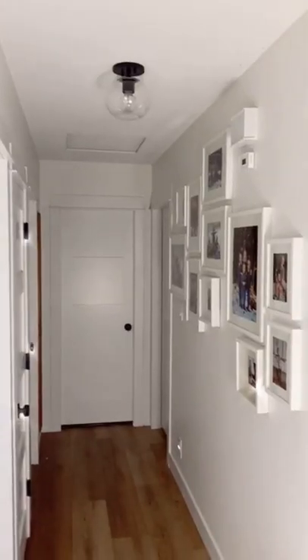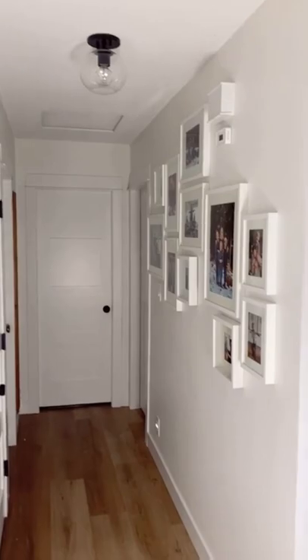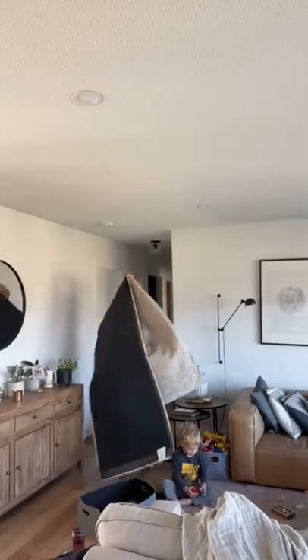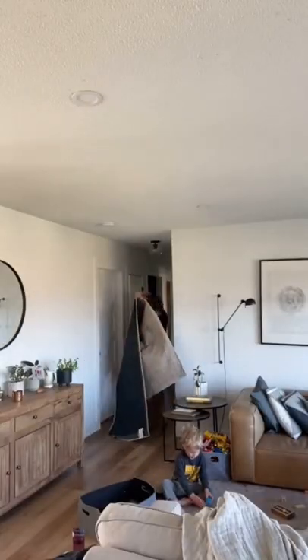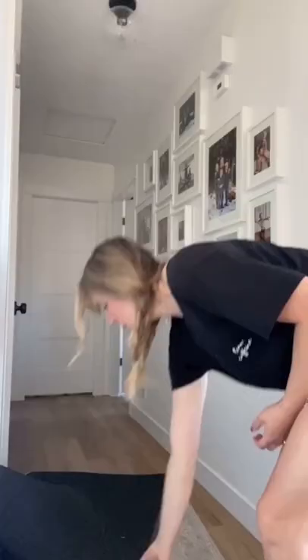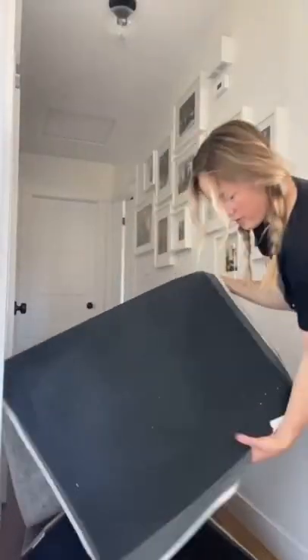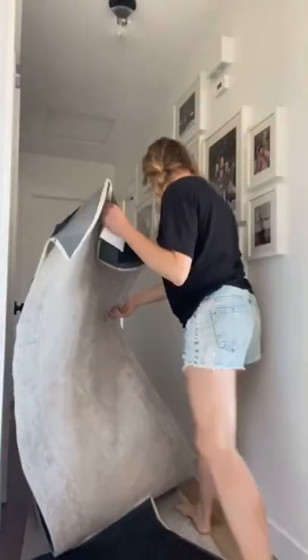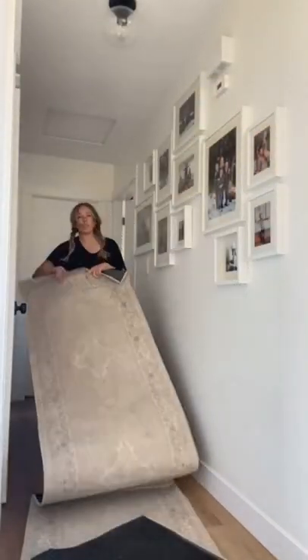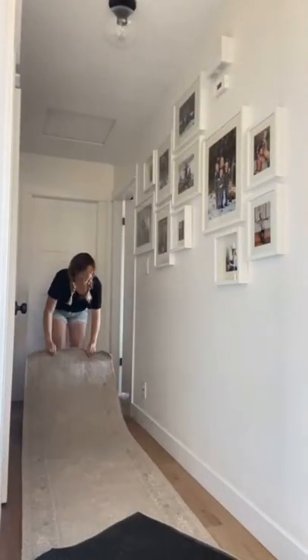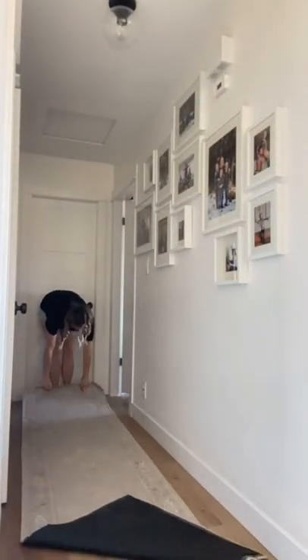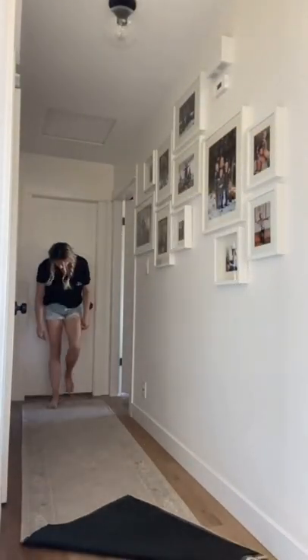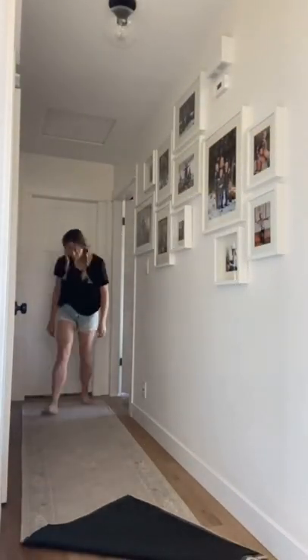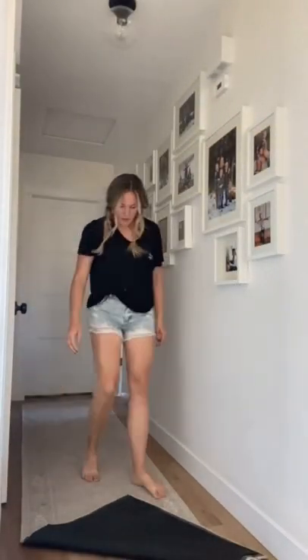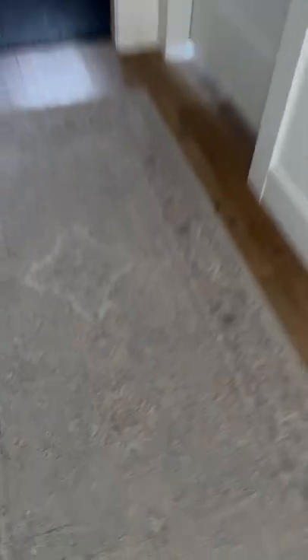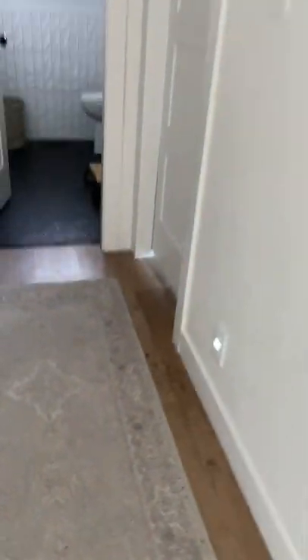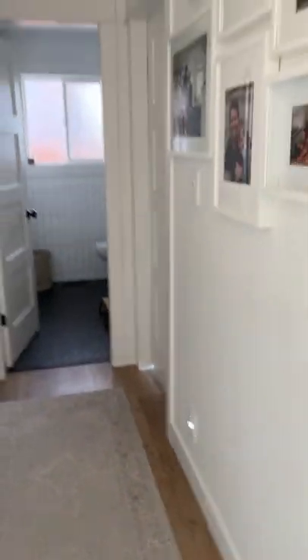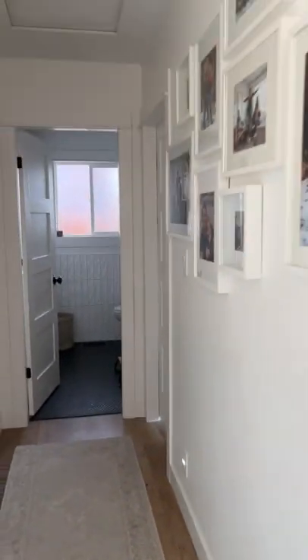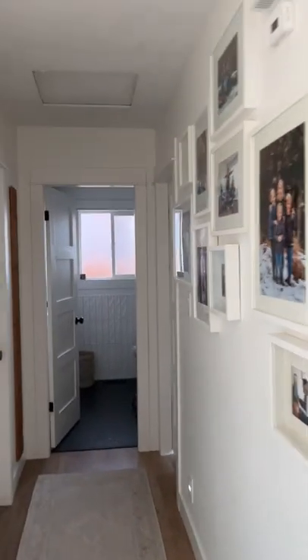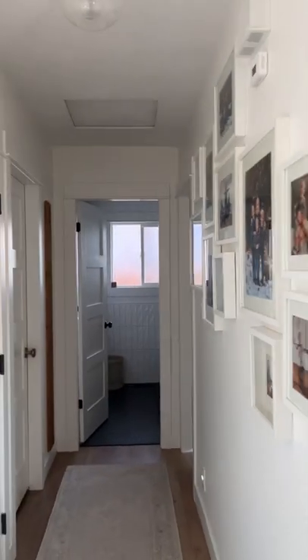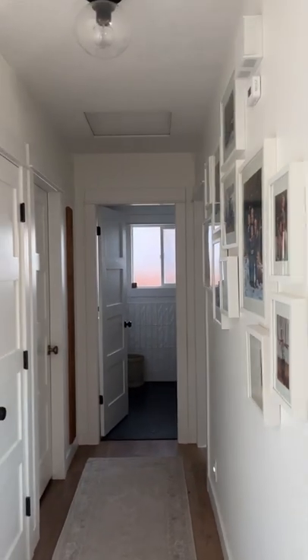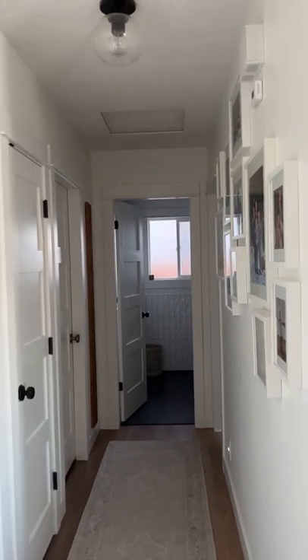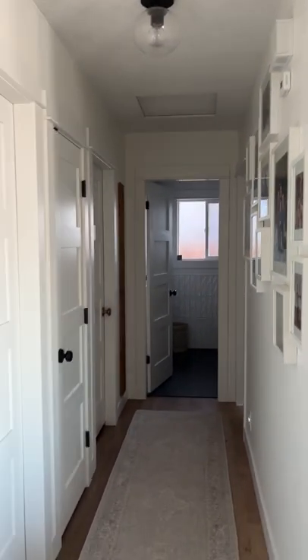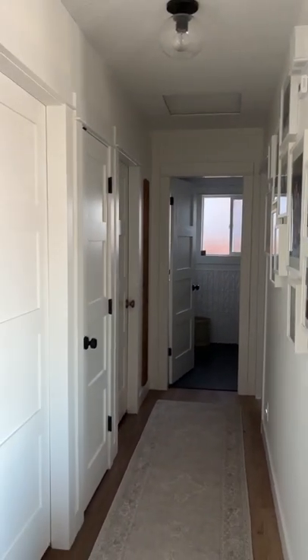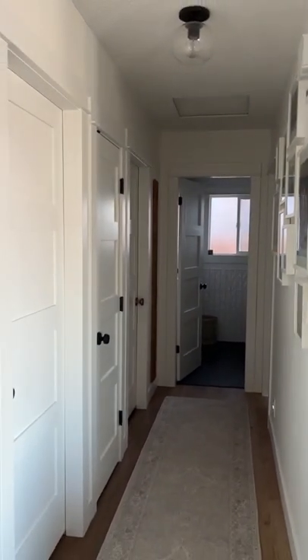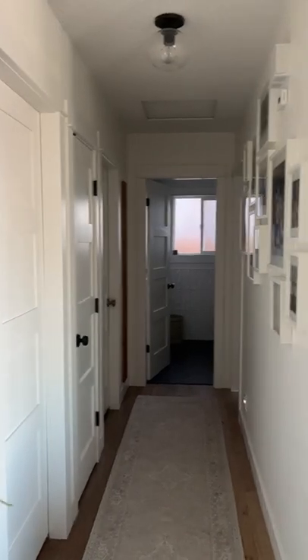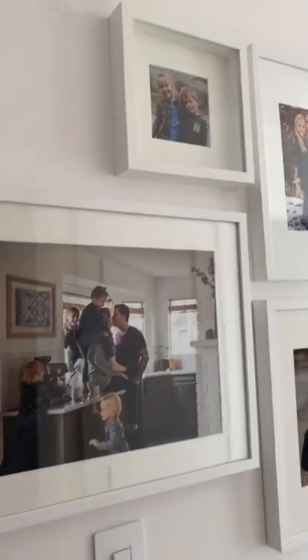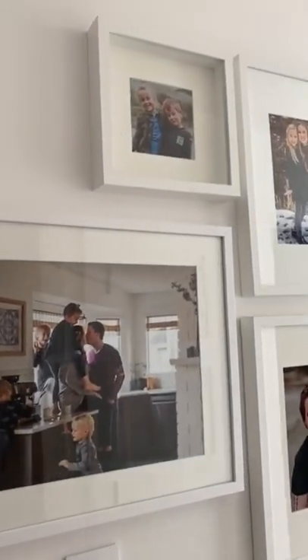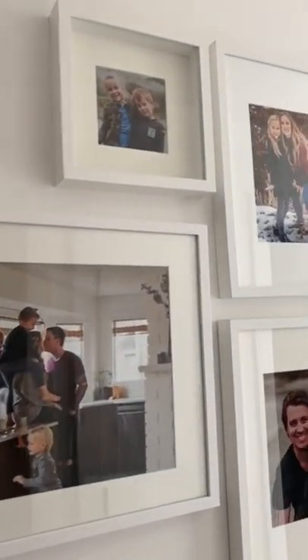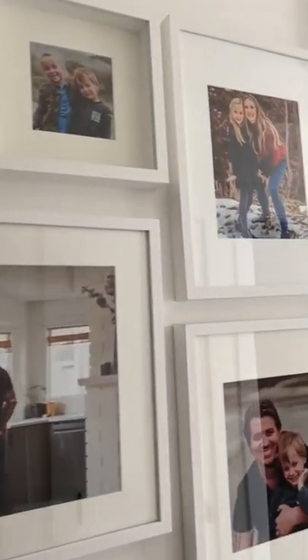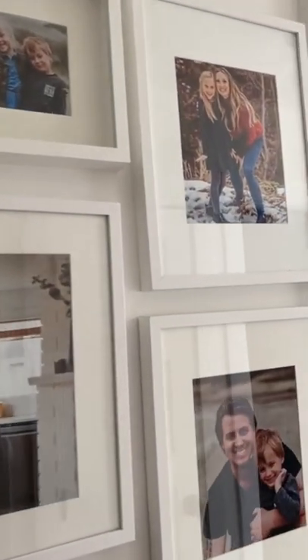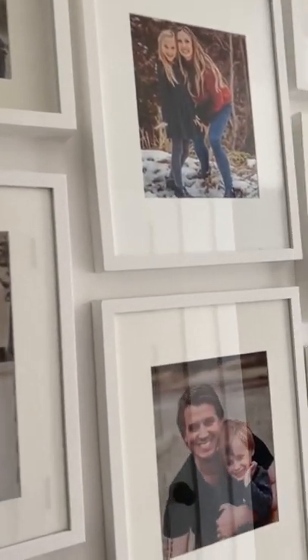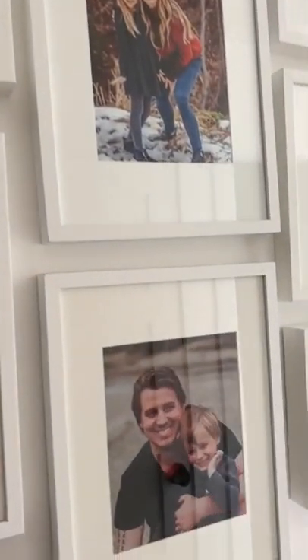When it was all done I really liked it, but I thought it needed a little something extra, so I moved this runner into the hallway. Now not only is it so beautiful, but every time I walk down the hallway I get to enjoy all of these photos of my family.